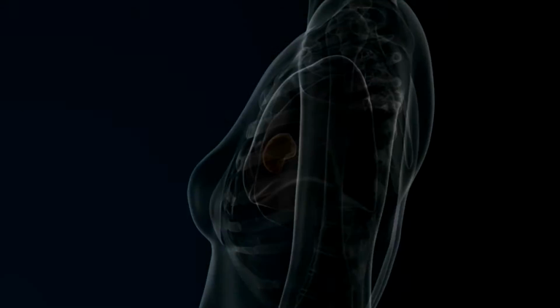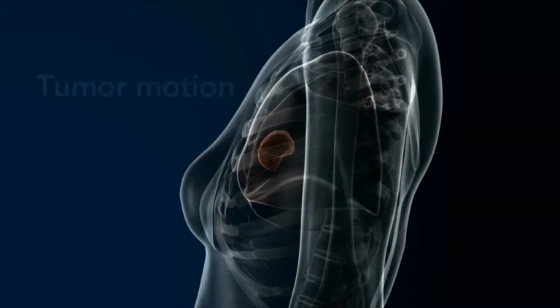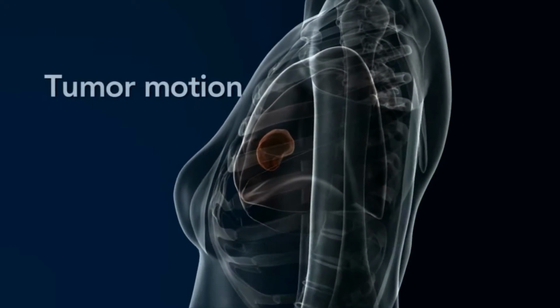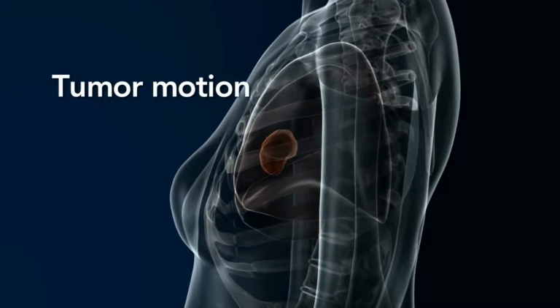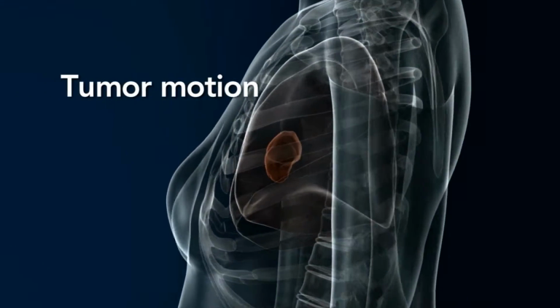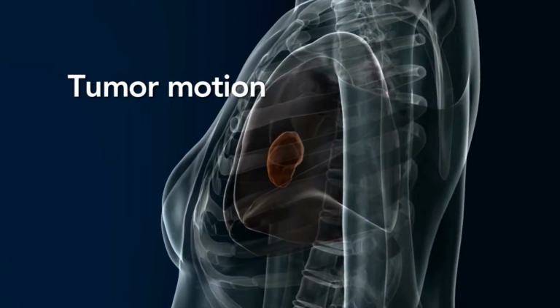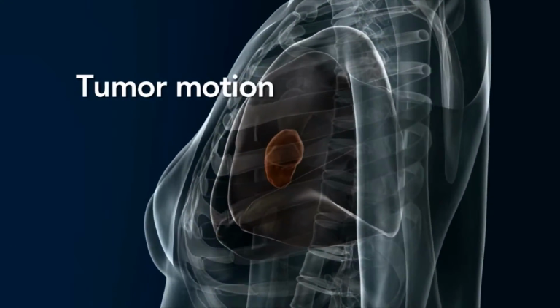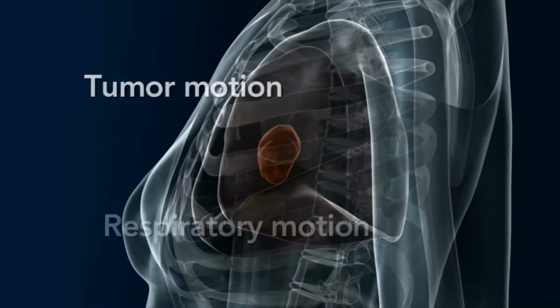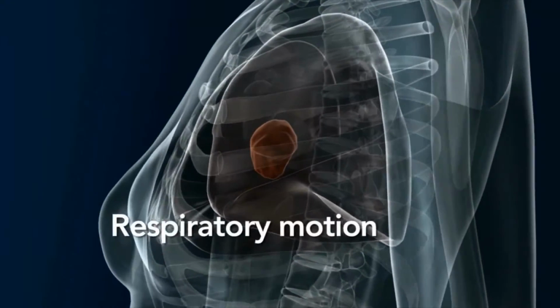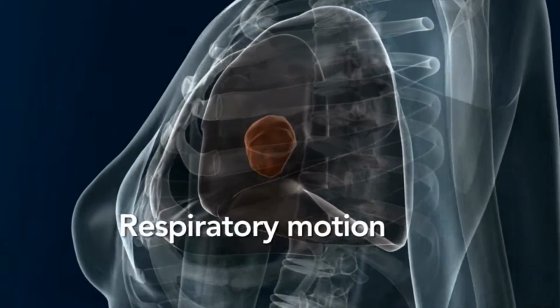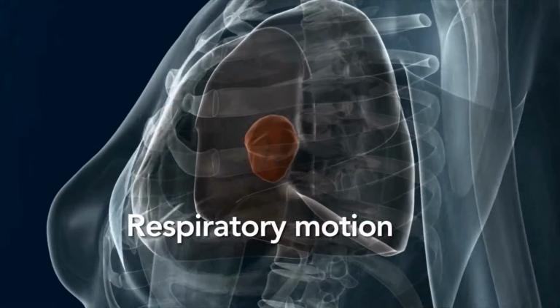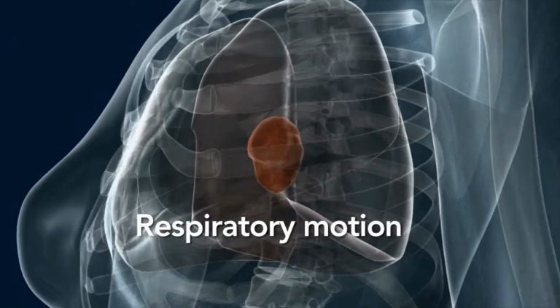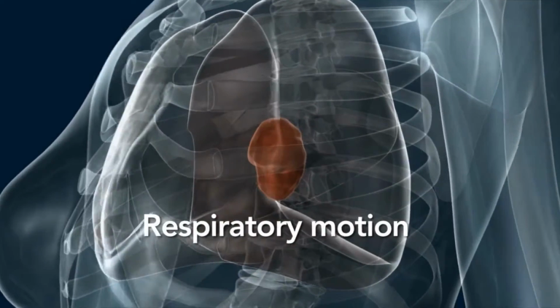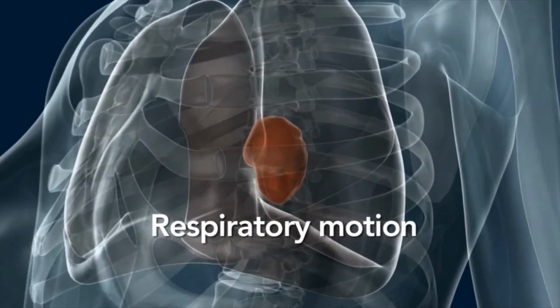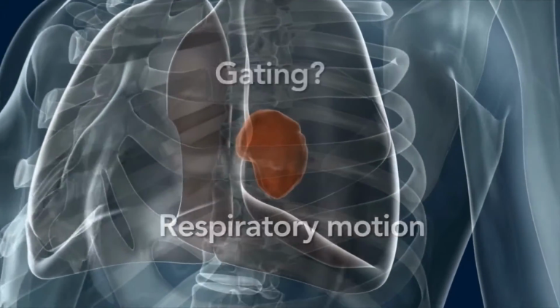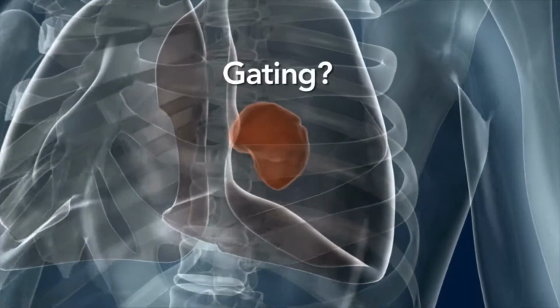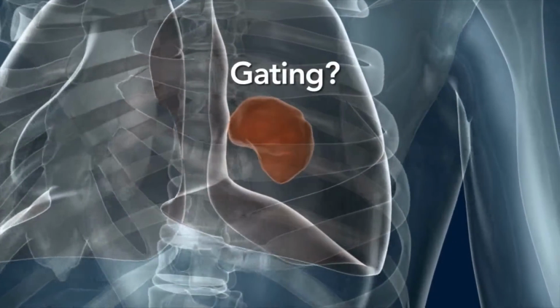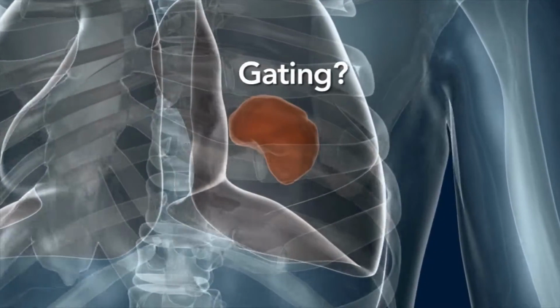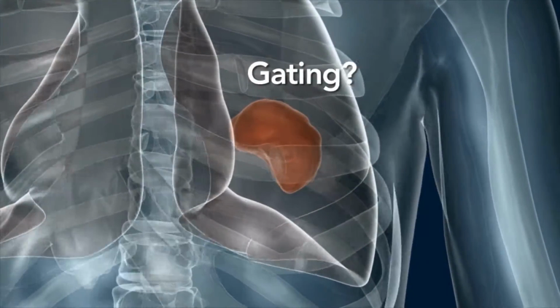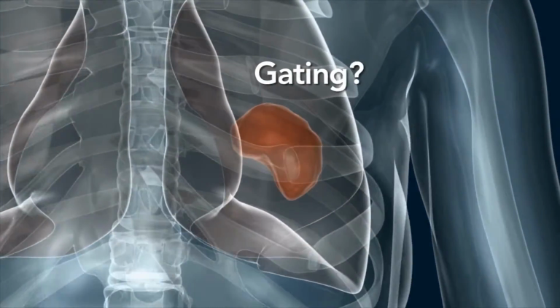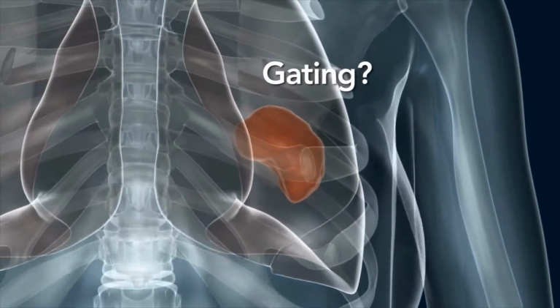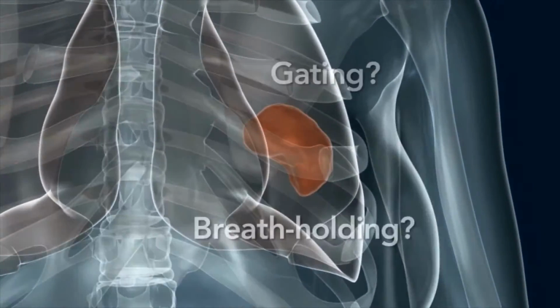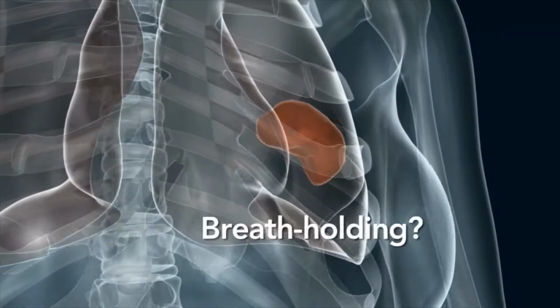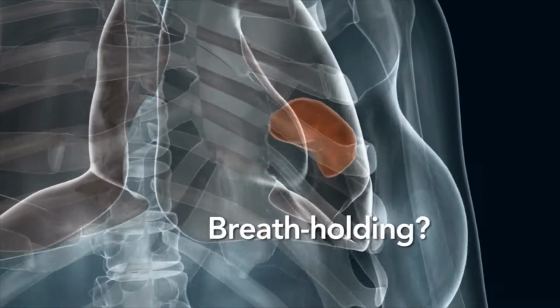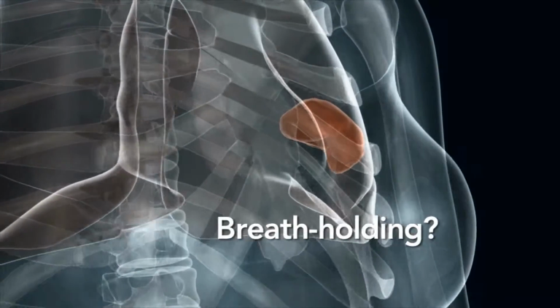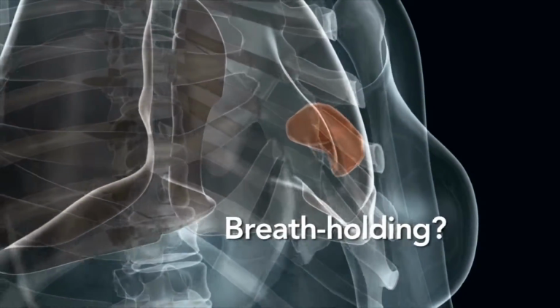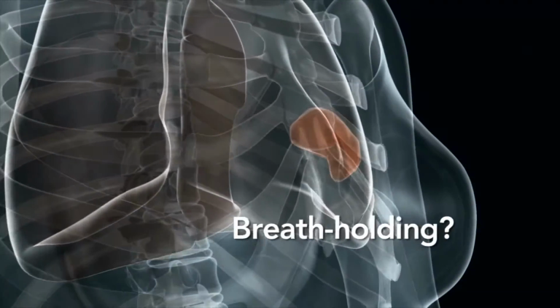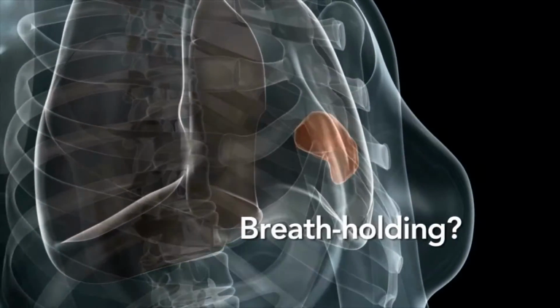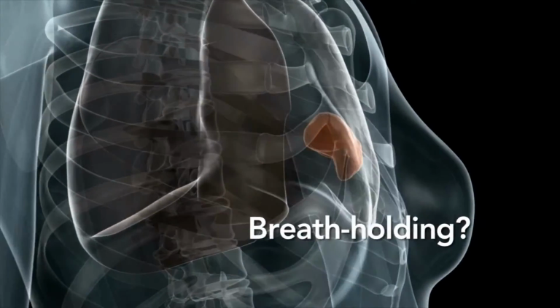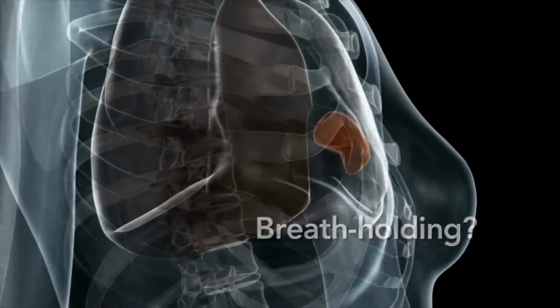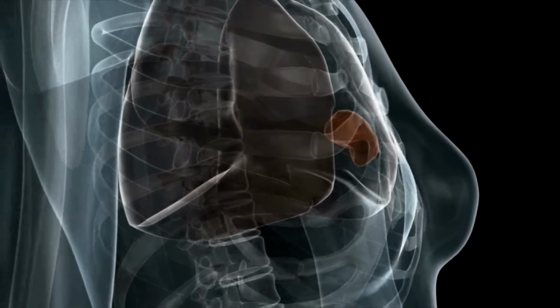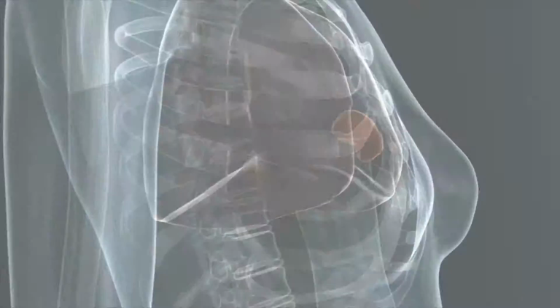Tumor position that changes due to respiration presents significant challenges in radiation therapy, because reducing toxicity and improving results hinges on the ability to precisely focus dose and deliver steep gradients.